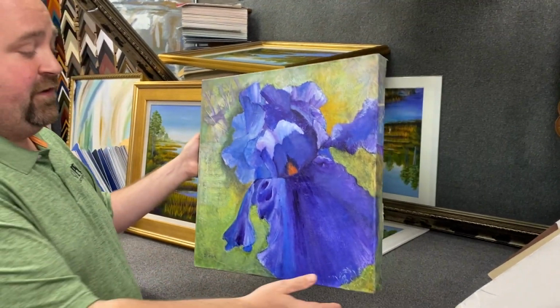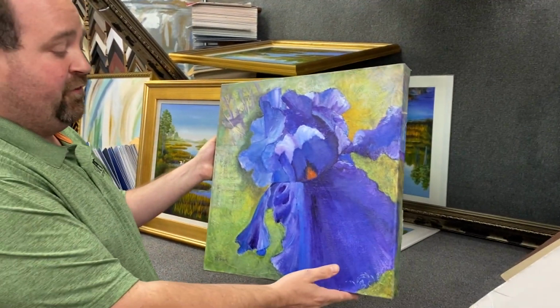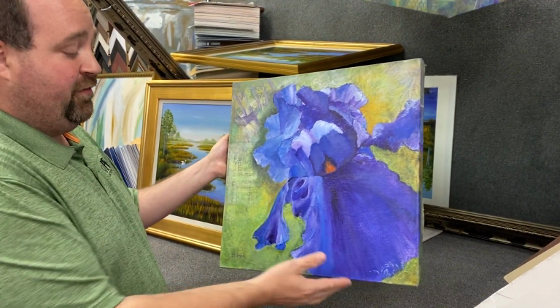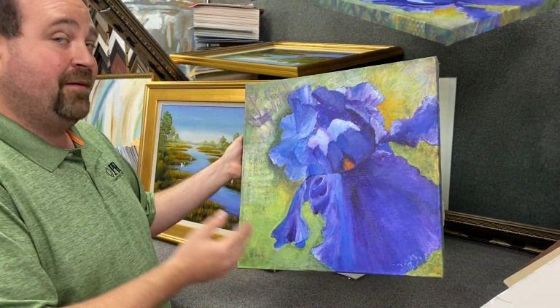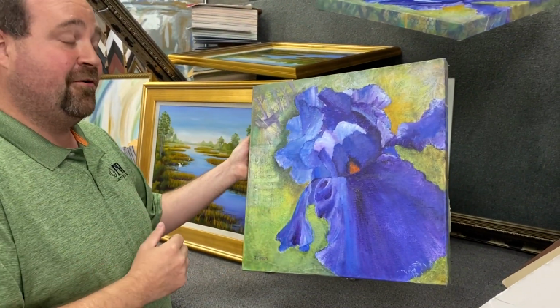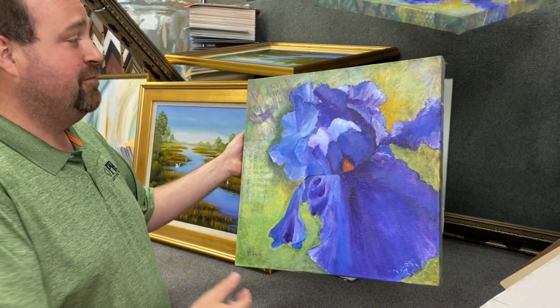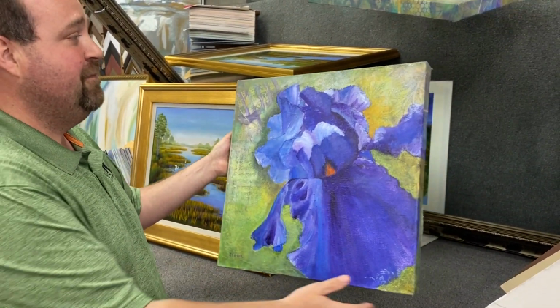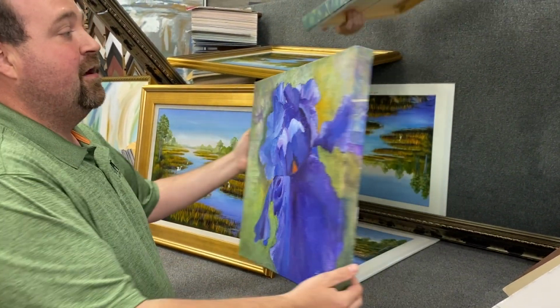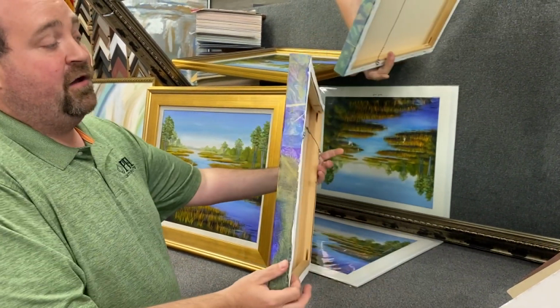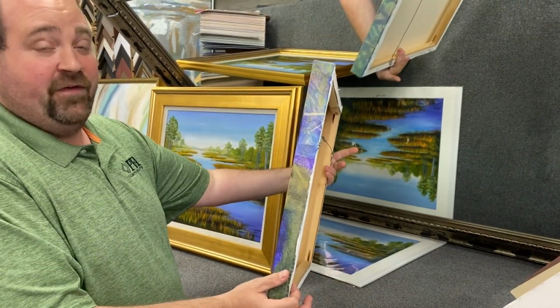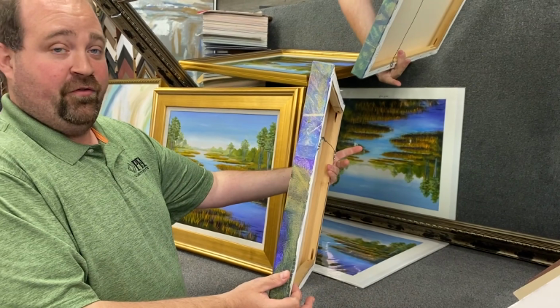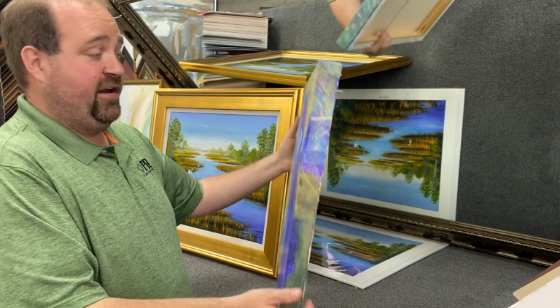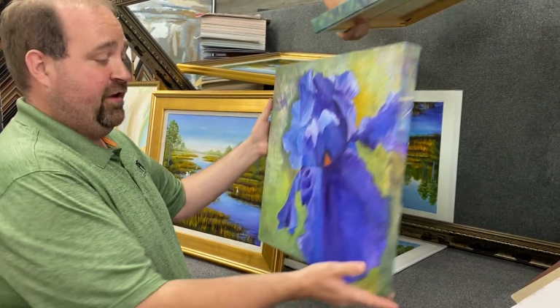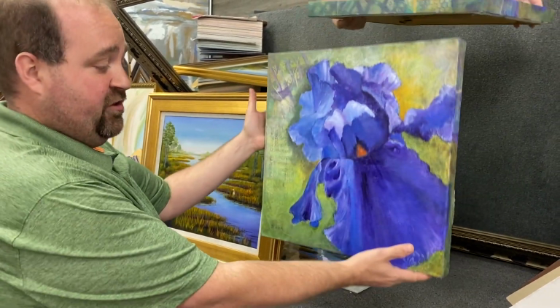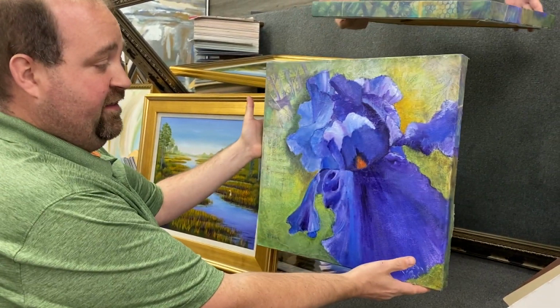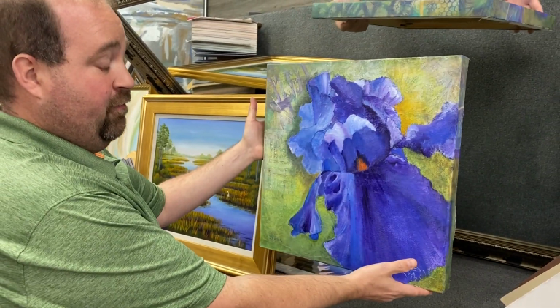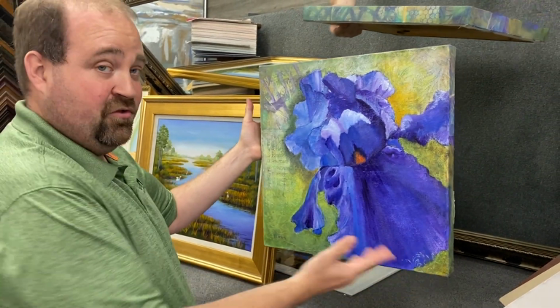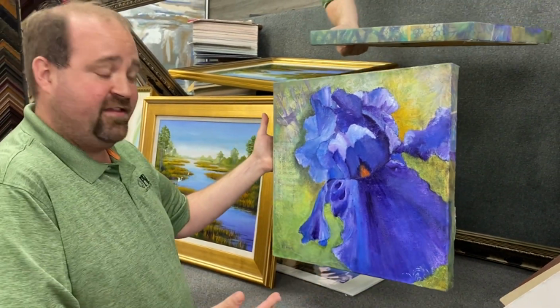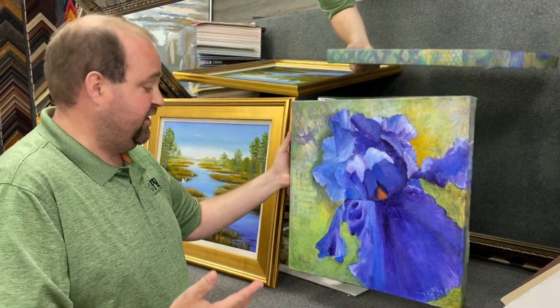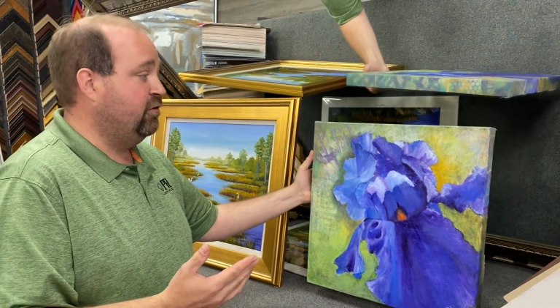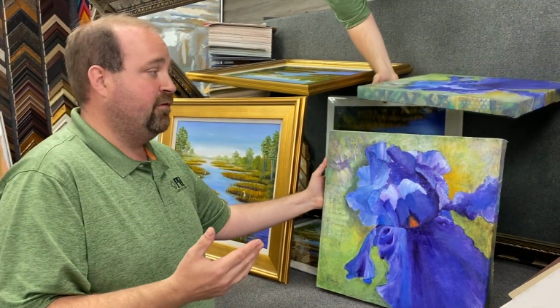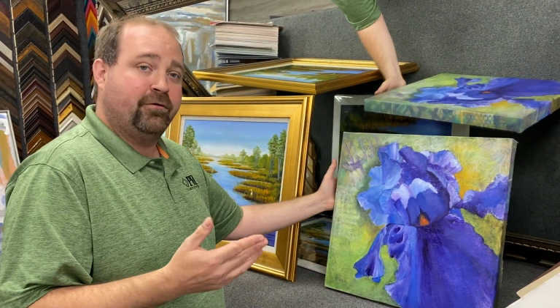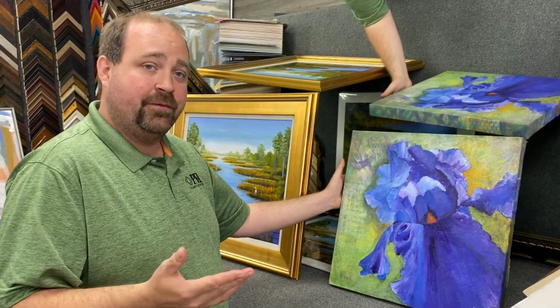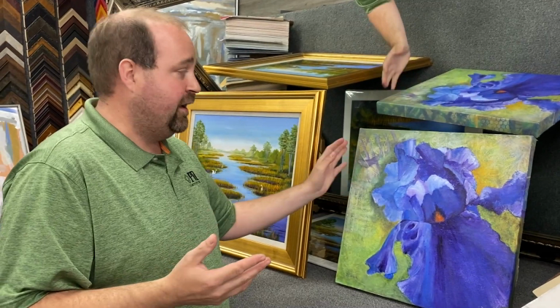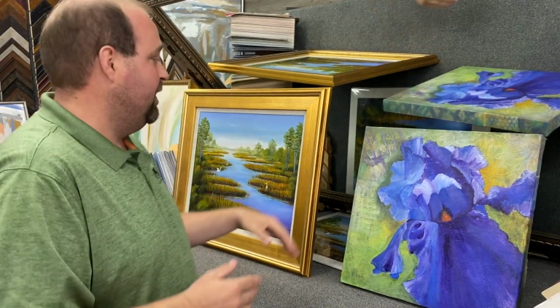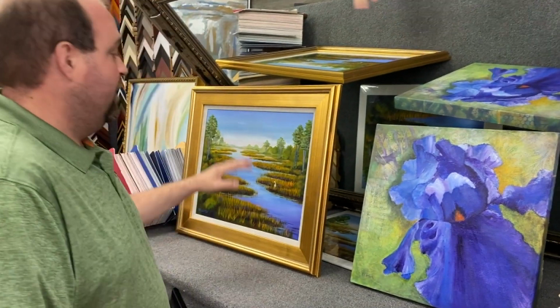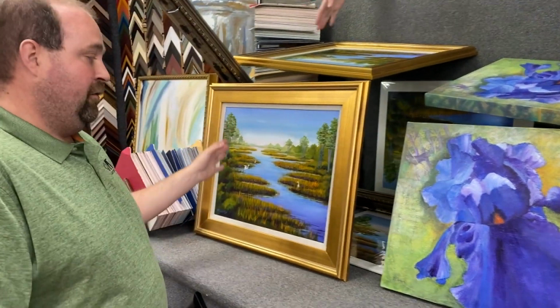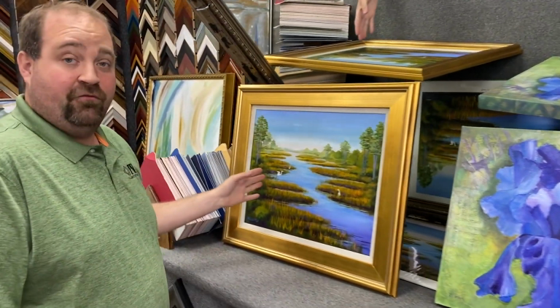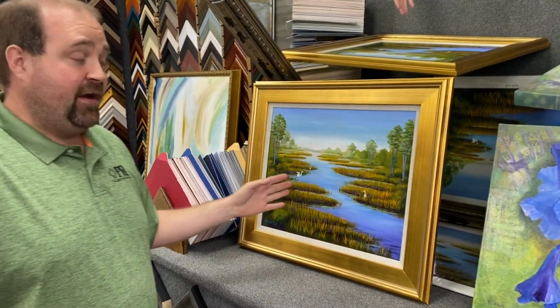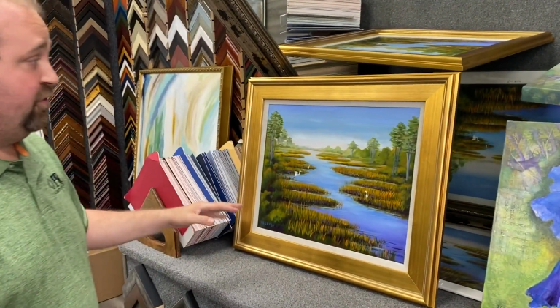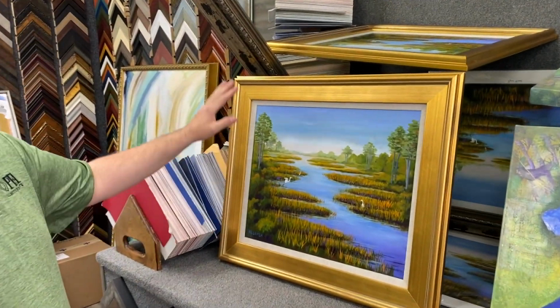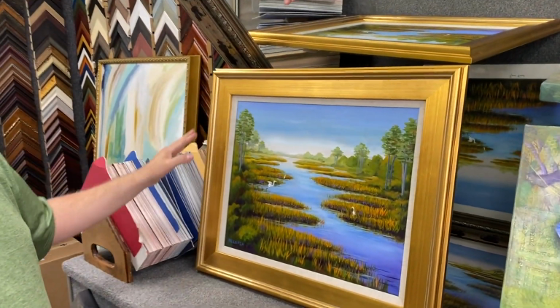If you get some original art — this one is by Ingrid Carson, by the way — a lot of them are finished on the sides, so you can actually just hang this on the wall just as it is. That gives you a little bit more of a modern, contemporary kind of look.